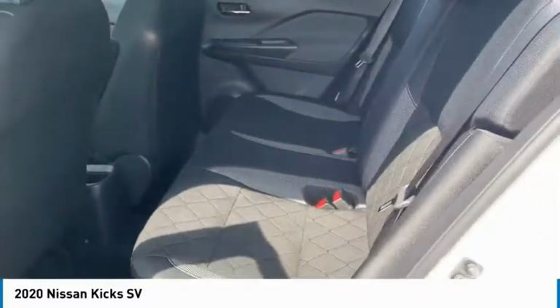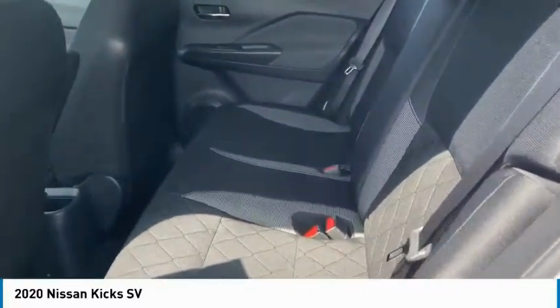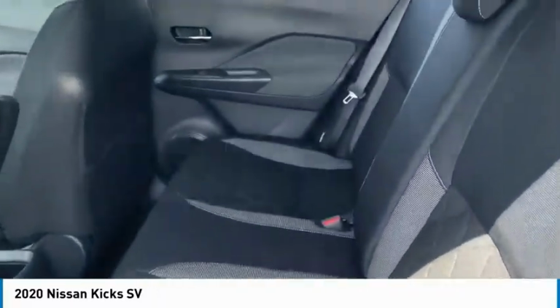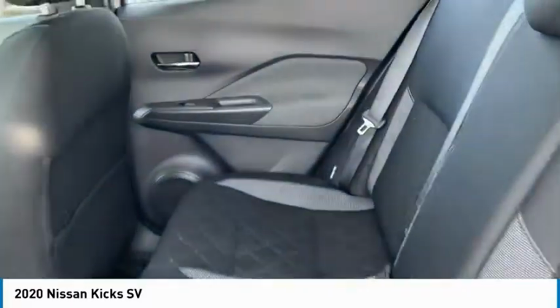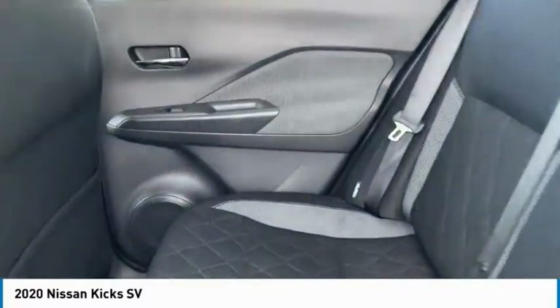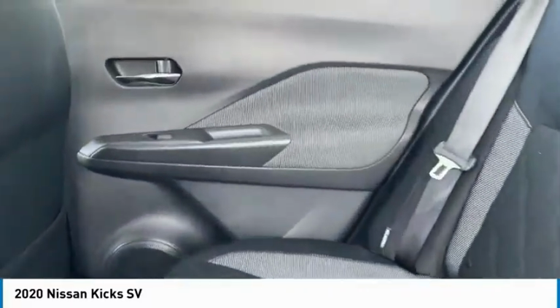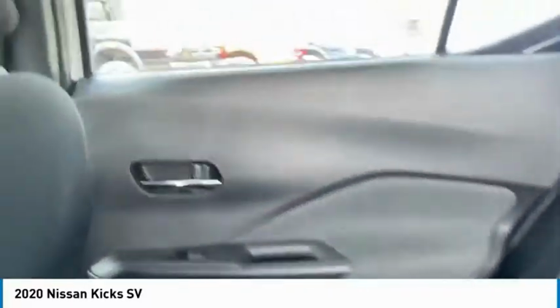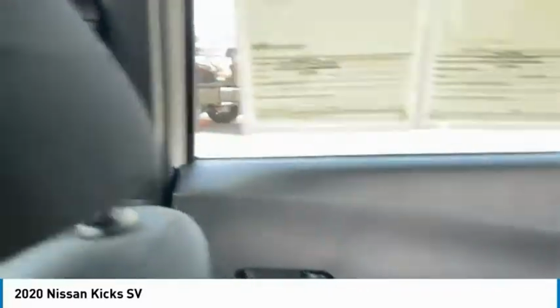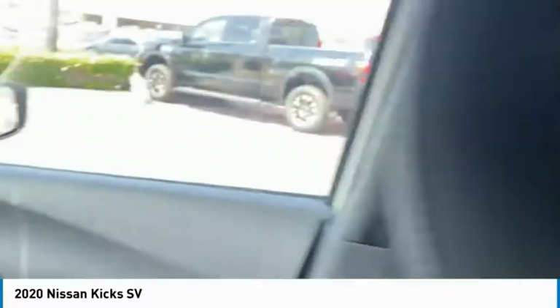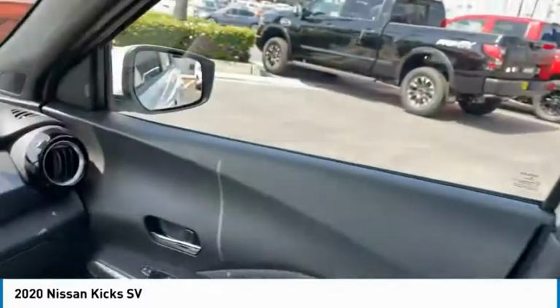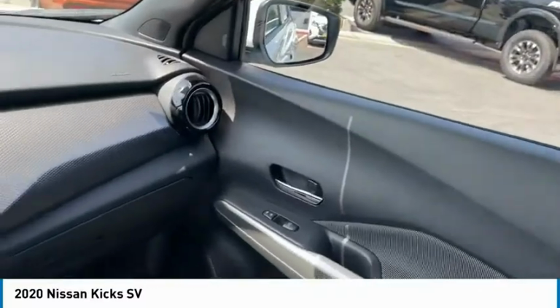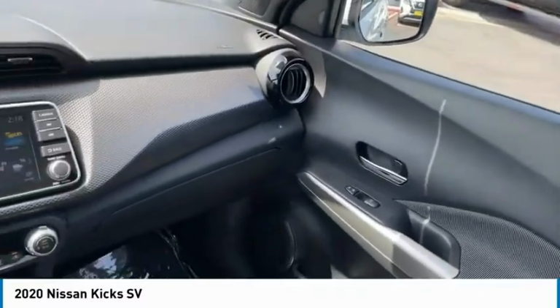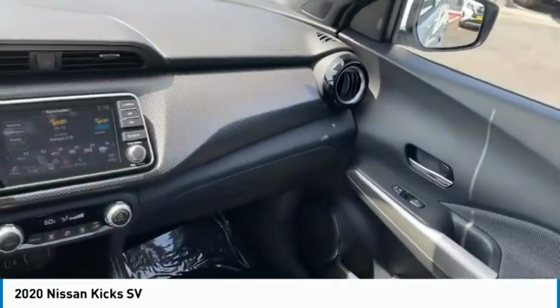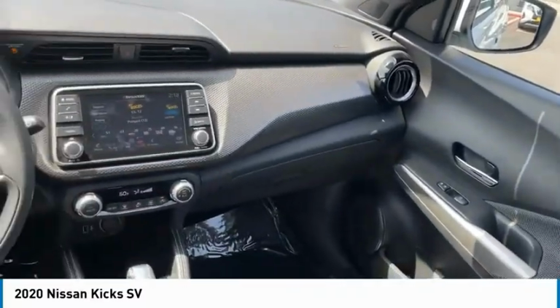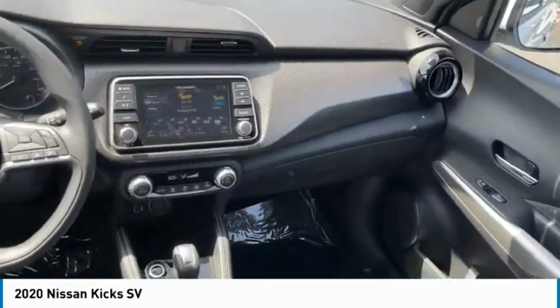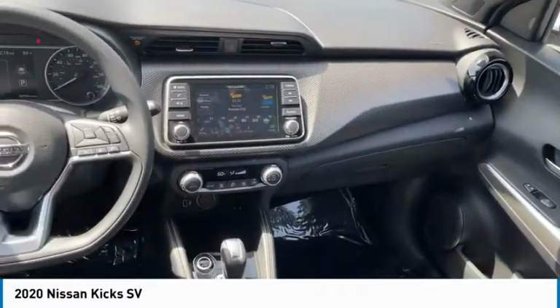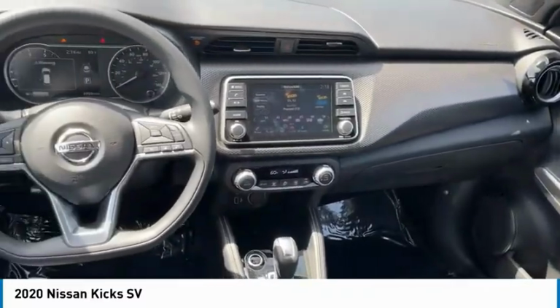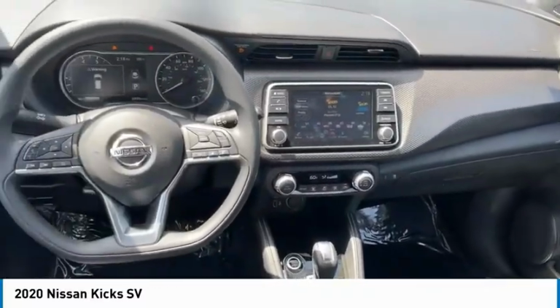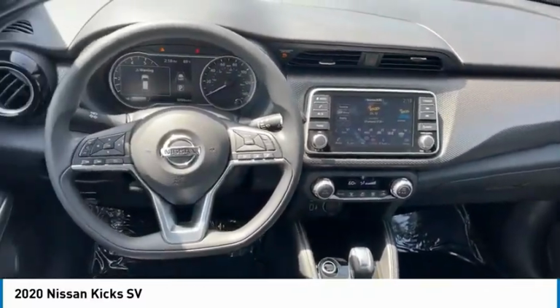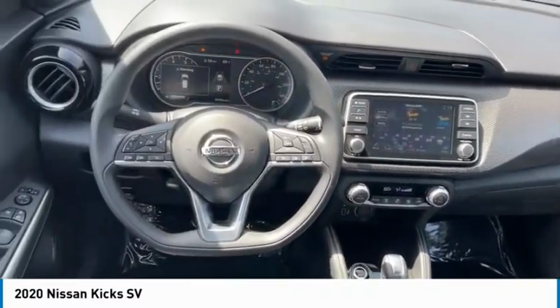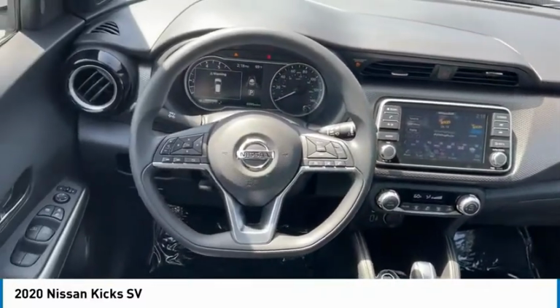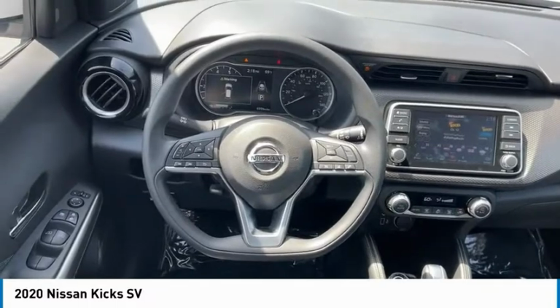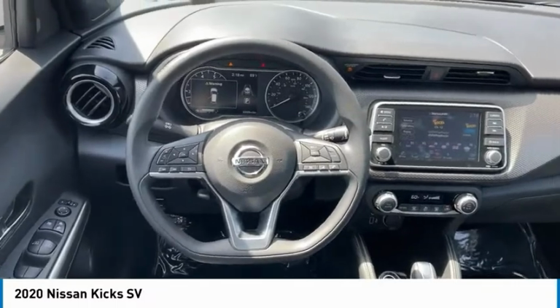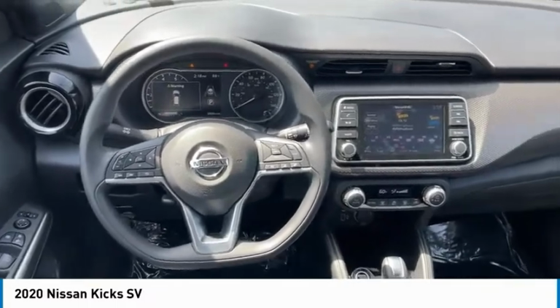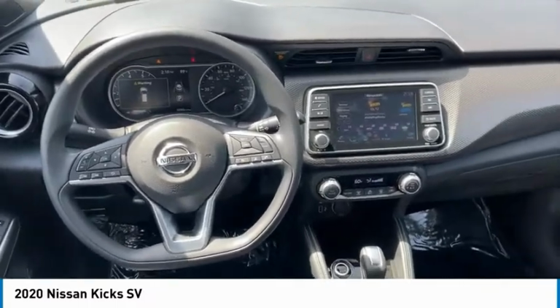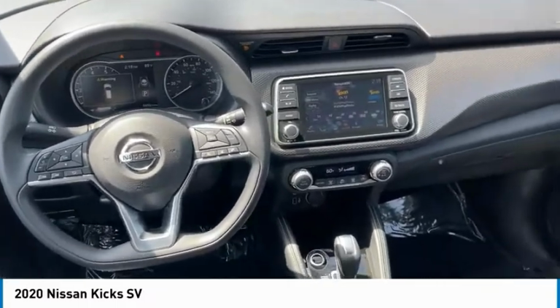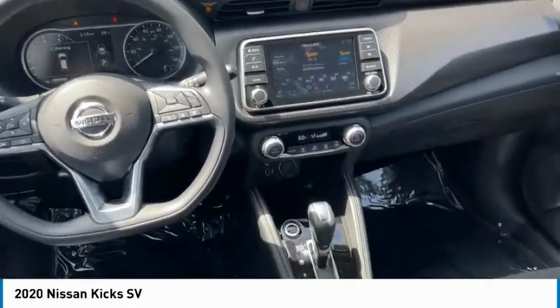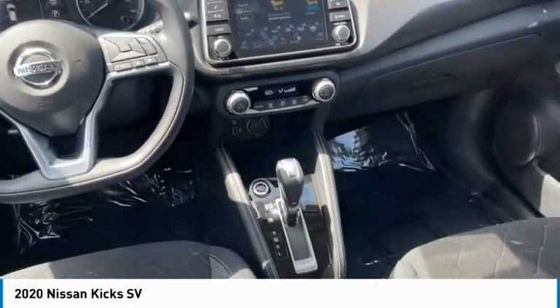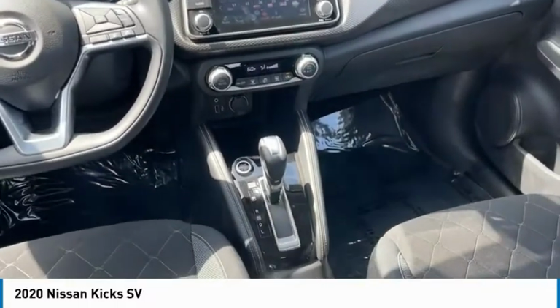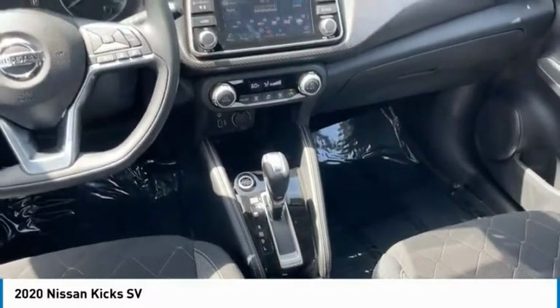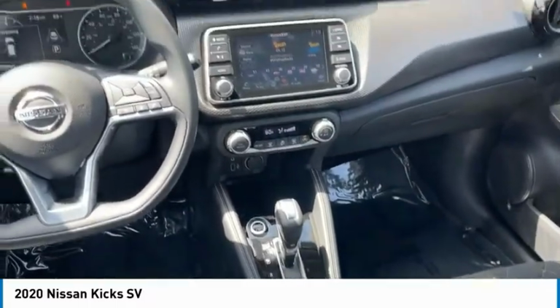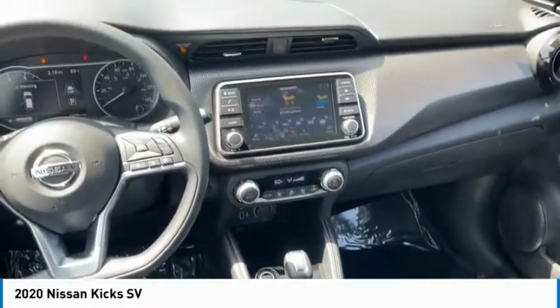Here are some of this vehicle's great options: aluminum wheels, heated side mirrors, traction control, remote keyless entry, FWD, headlights auto off, mirror memory, remote trunk release, cruise control, trip computer.